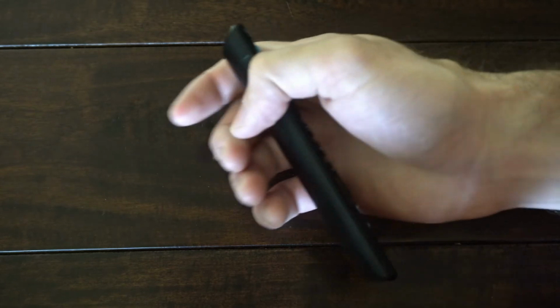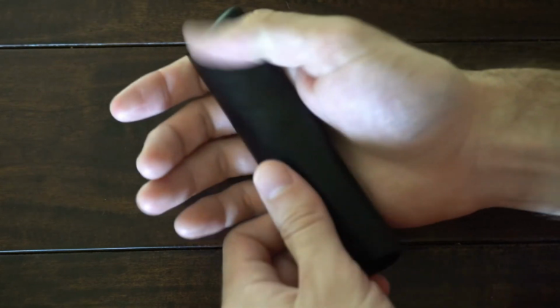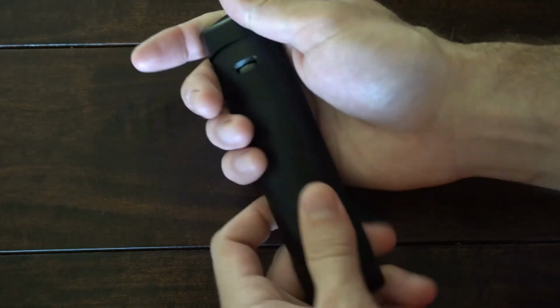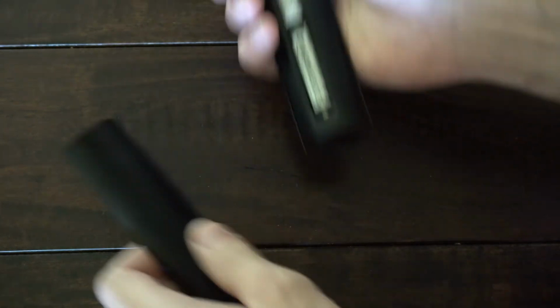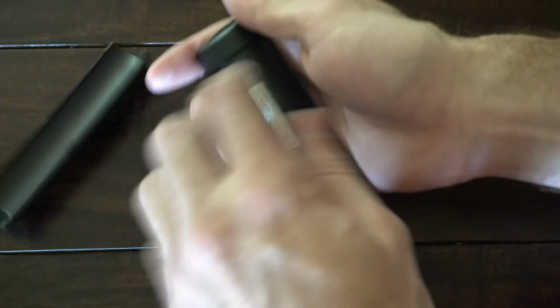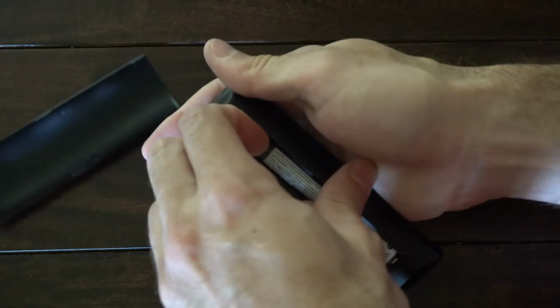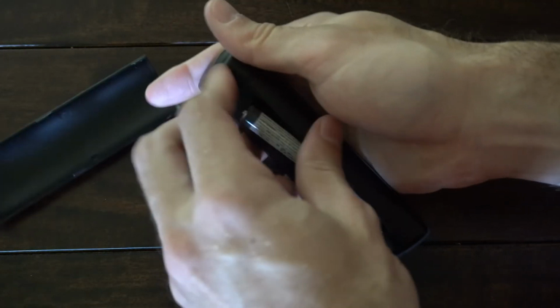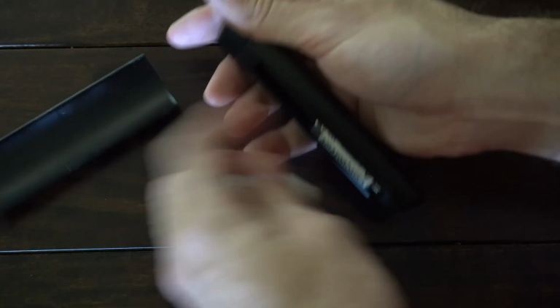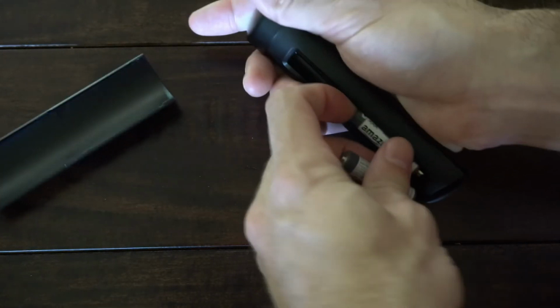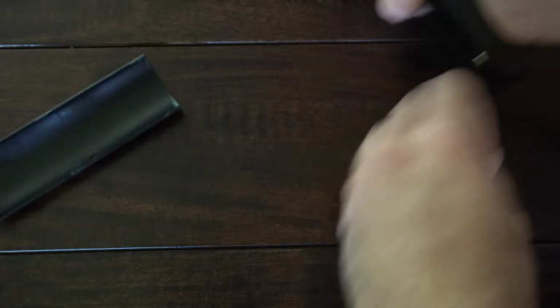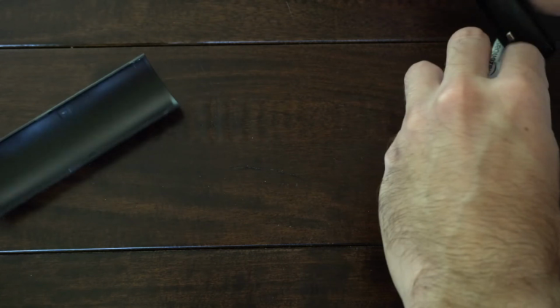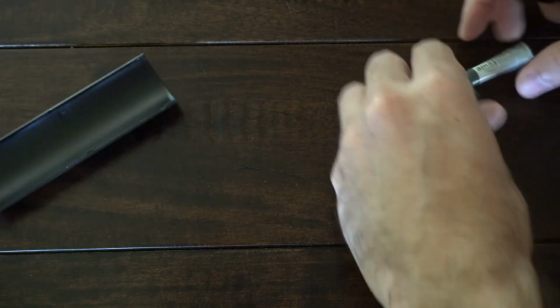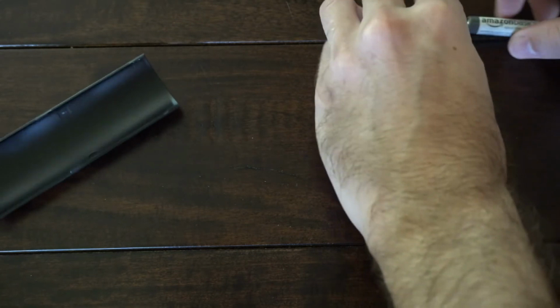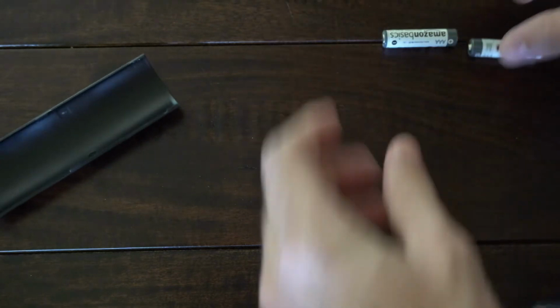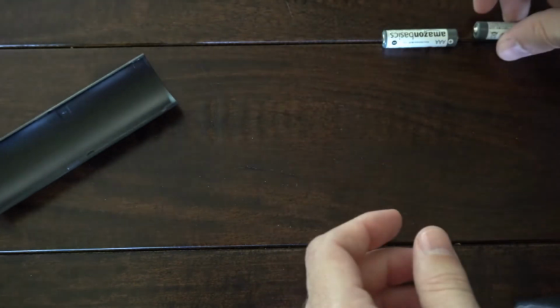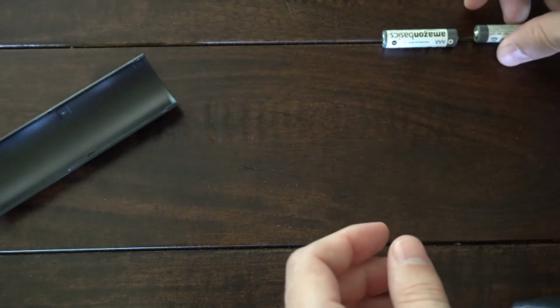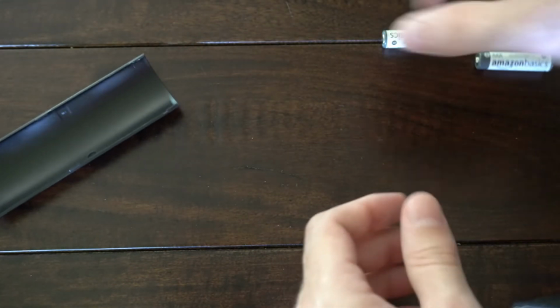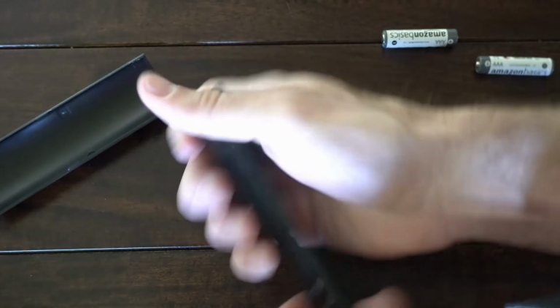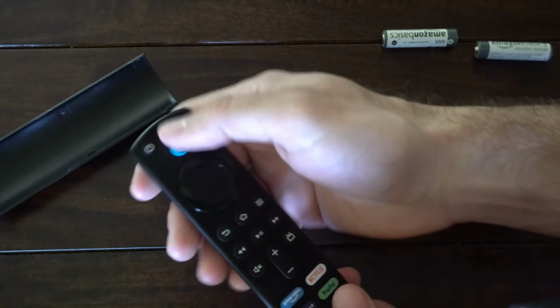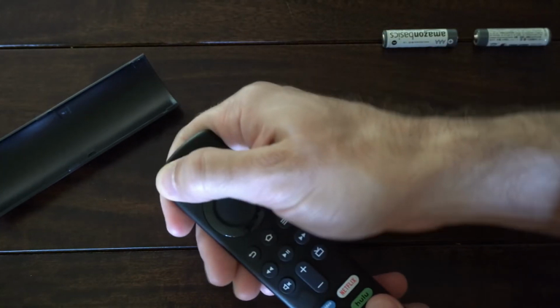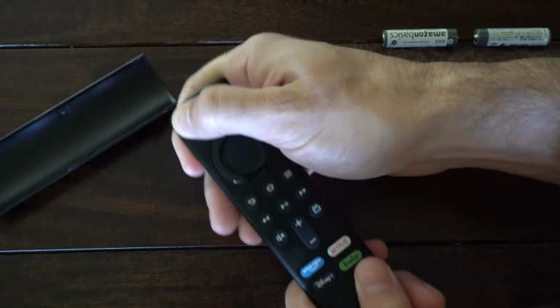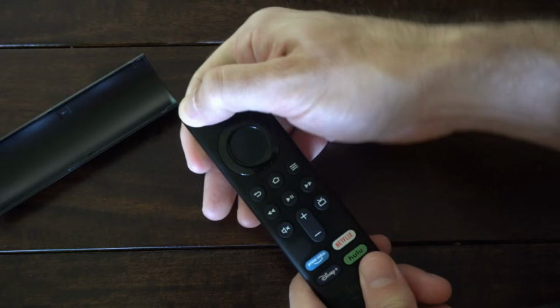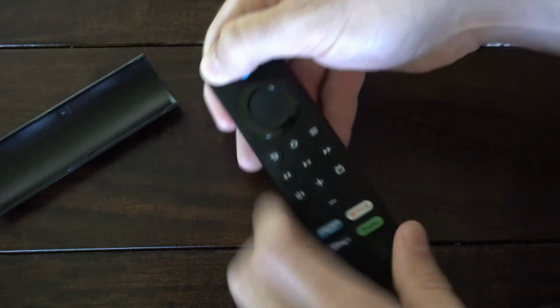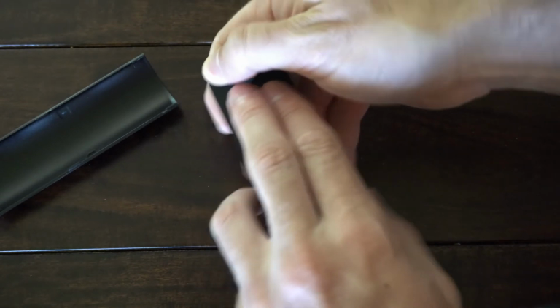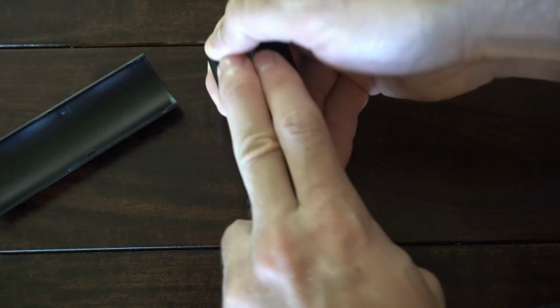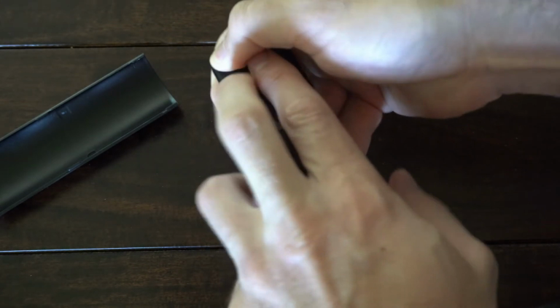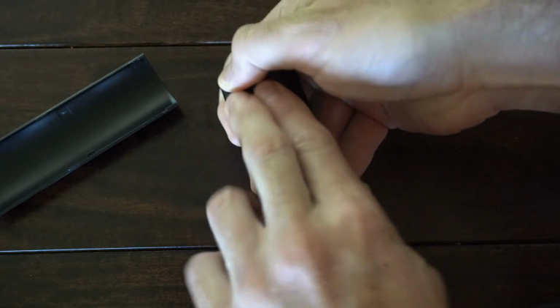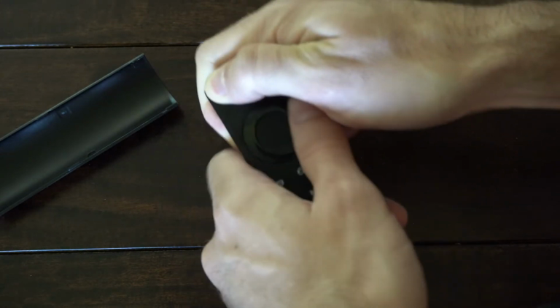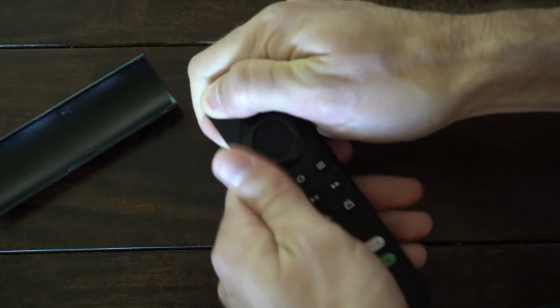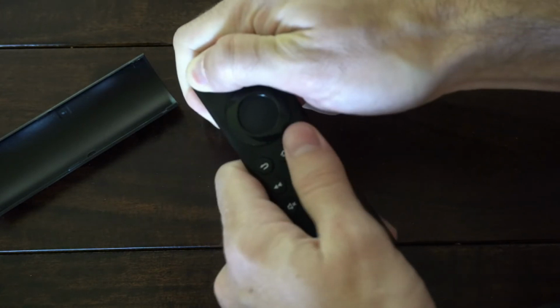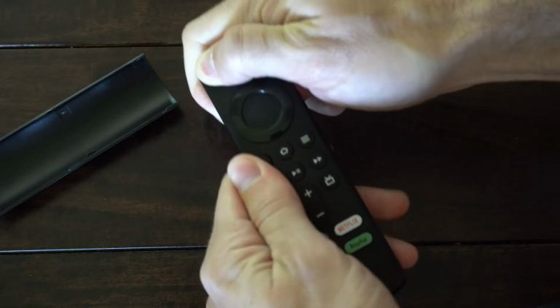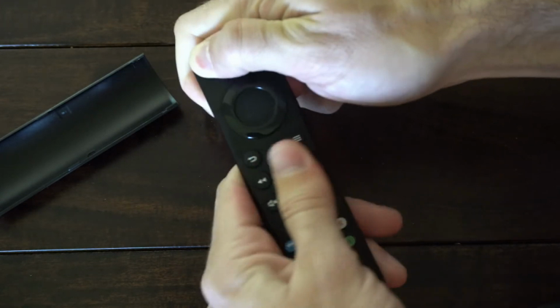The first thing we want to do is flip it over, remove the batteries, and place these to the side. Now go ahead and hold down the power button on the remote, then go through every button on the remote and press it down four to five times.